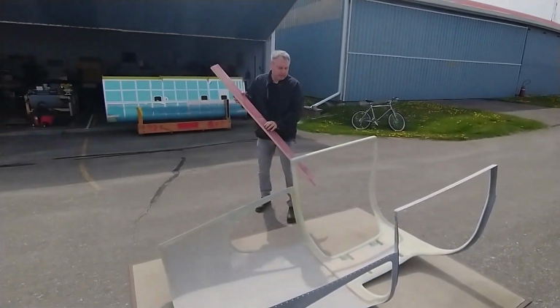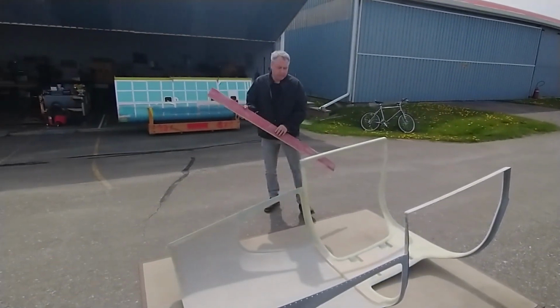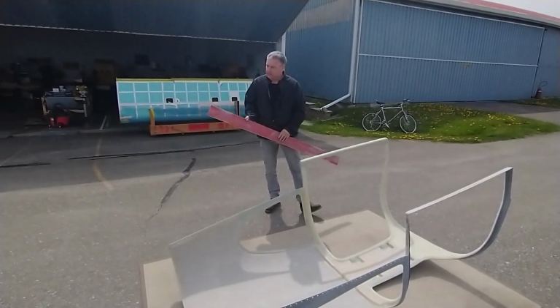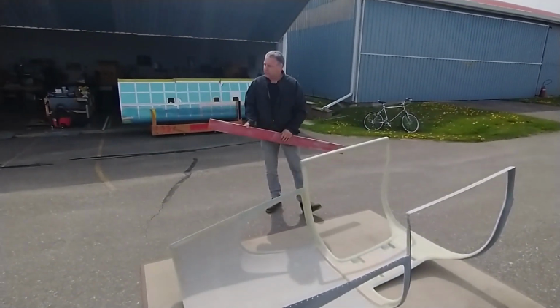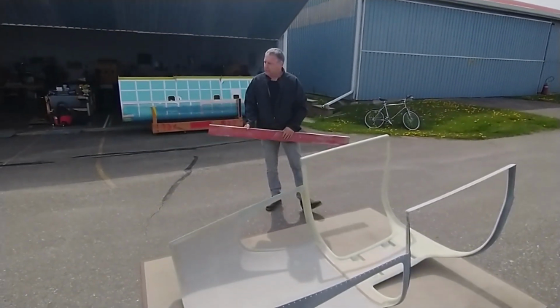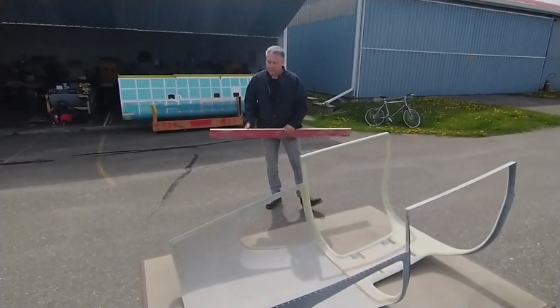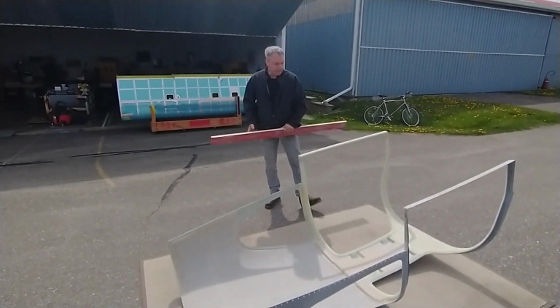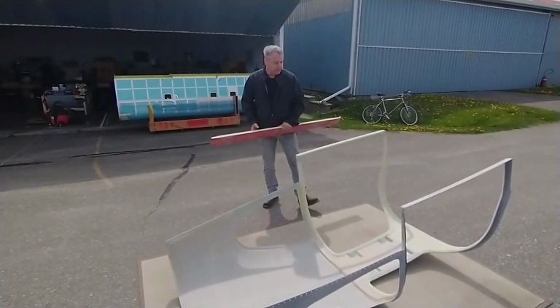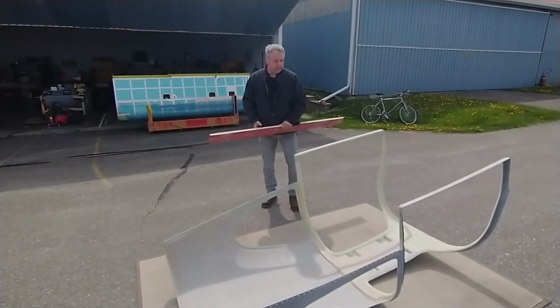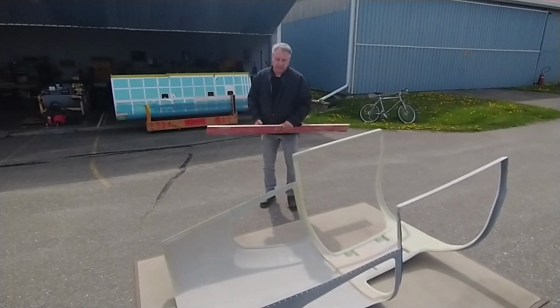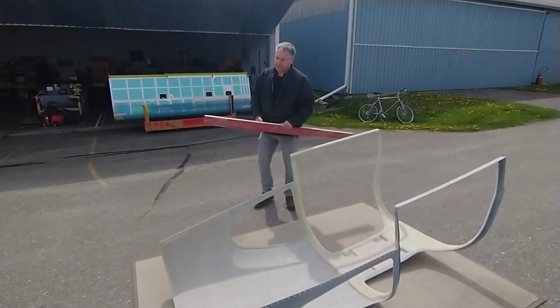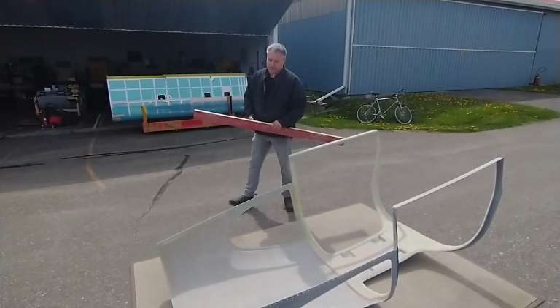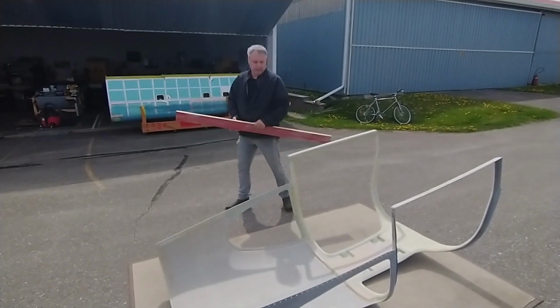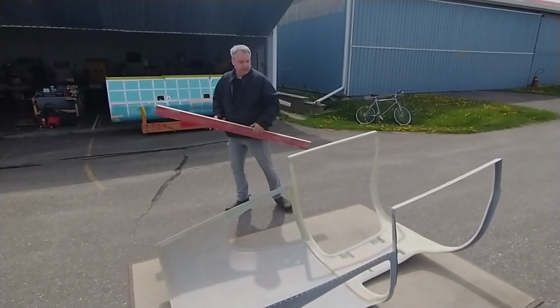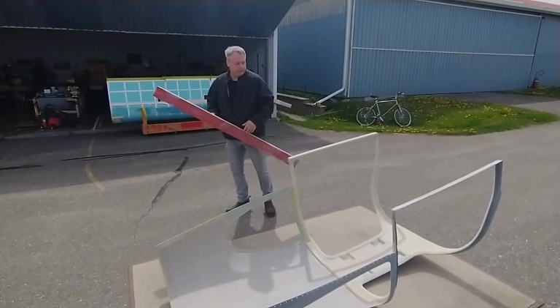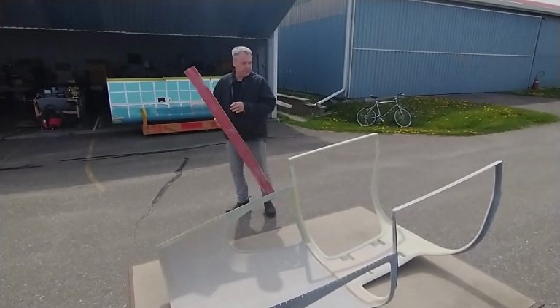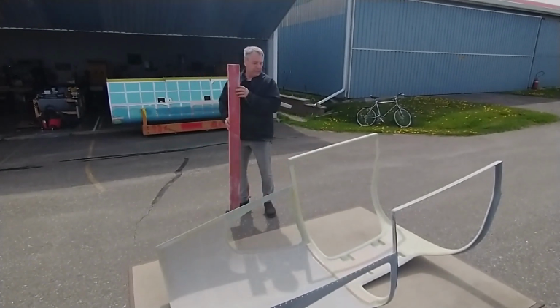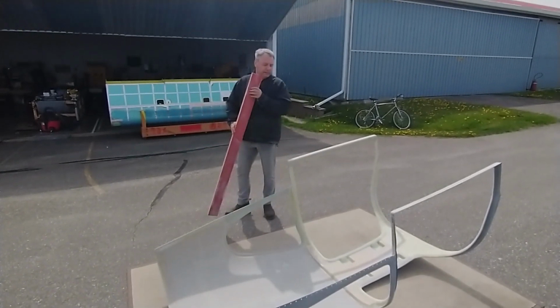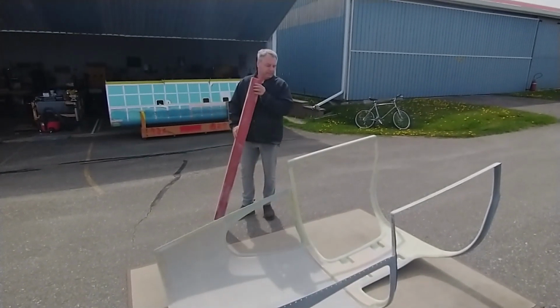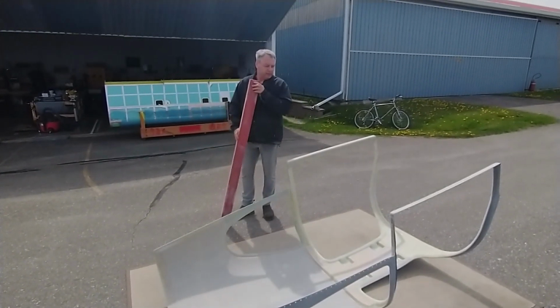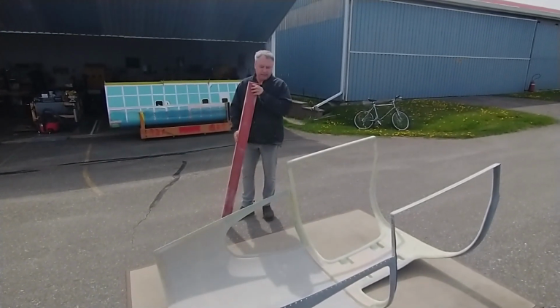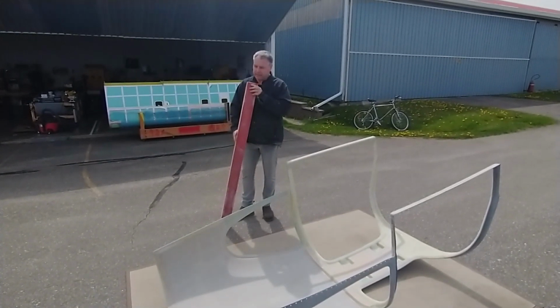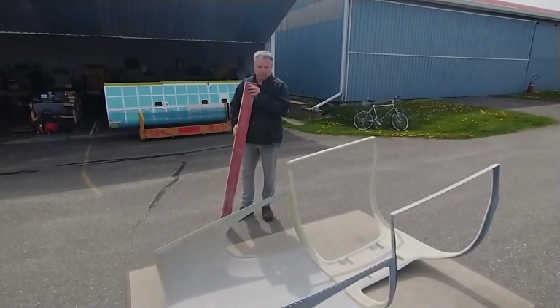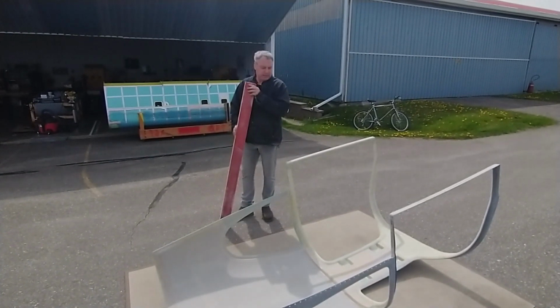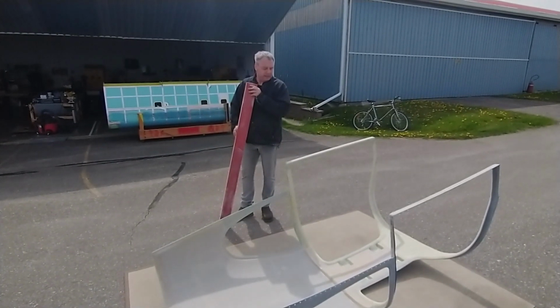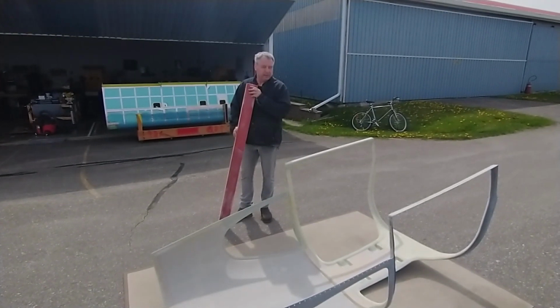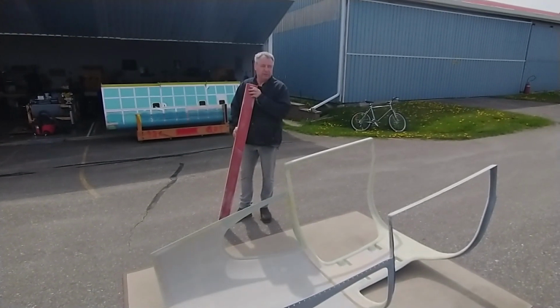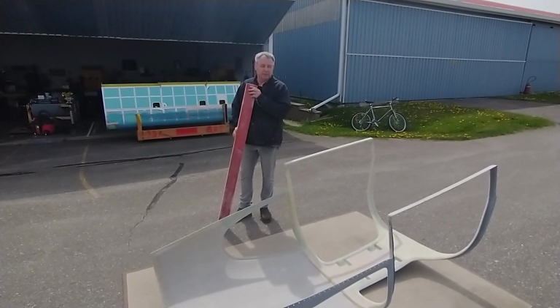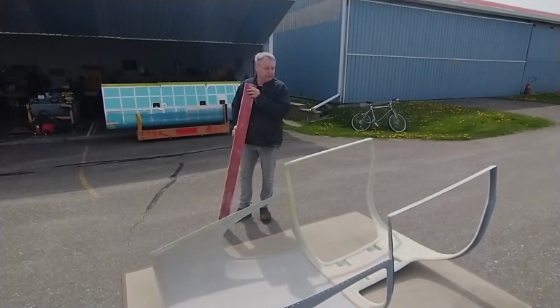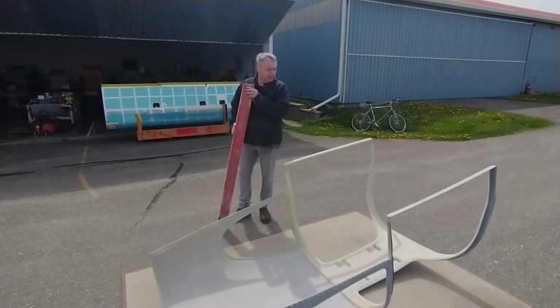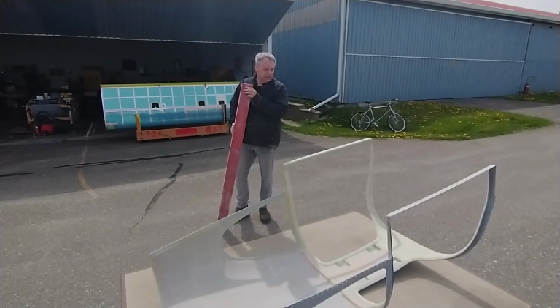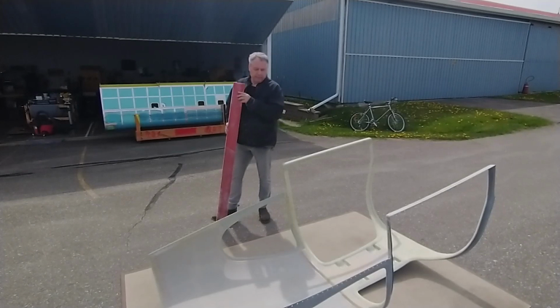The next shot we're going to show you is actually dropping it in place onto the fuselage. I don't know if there are any videos of that taking place on YouTube, so we'll see you in a minute.